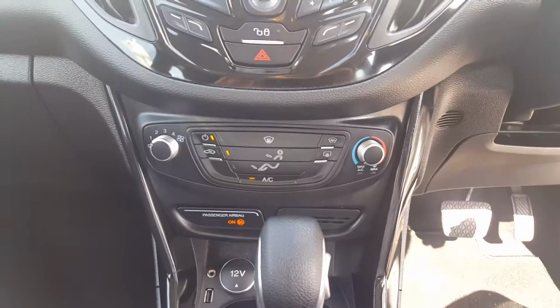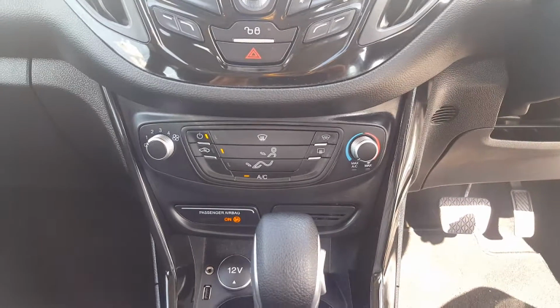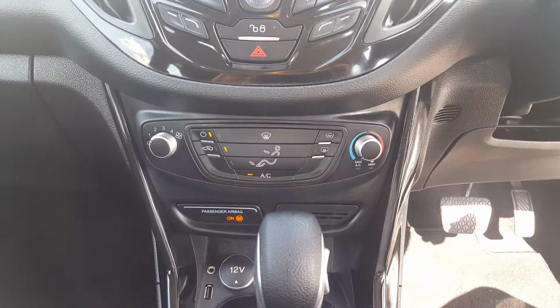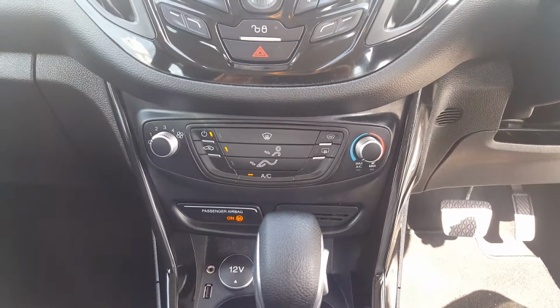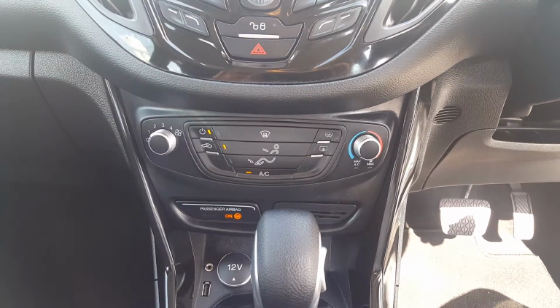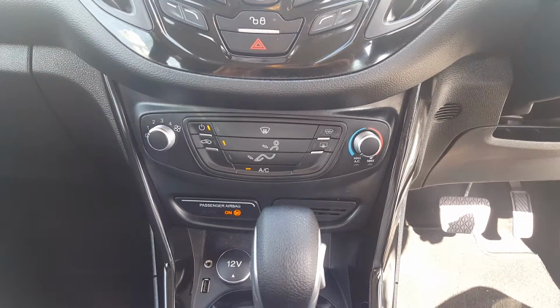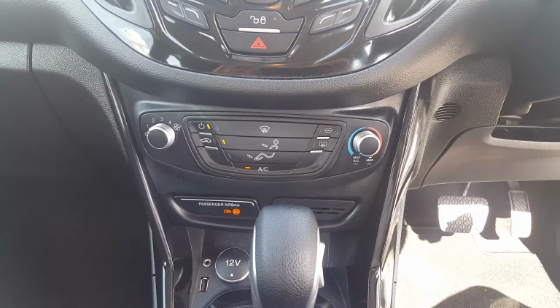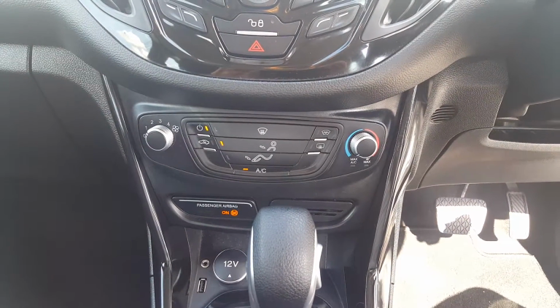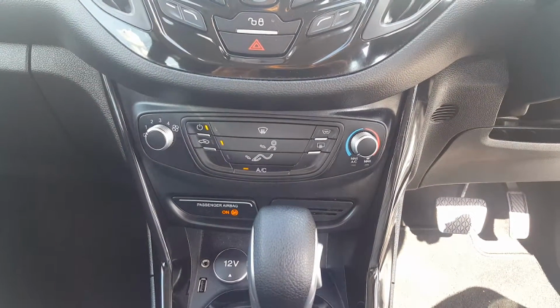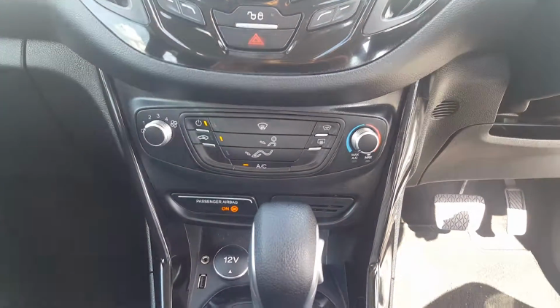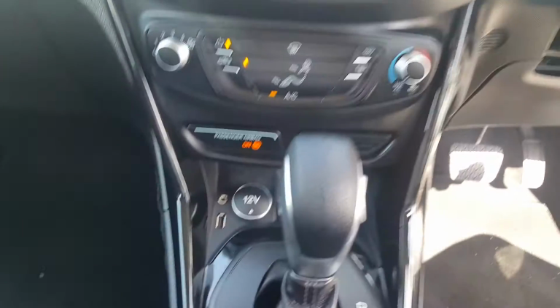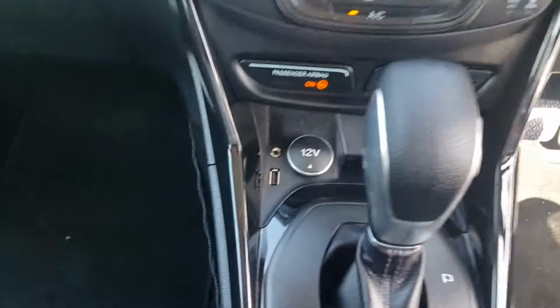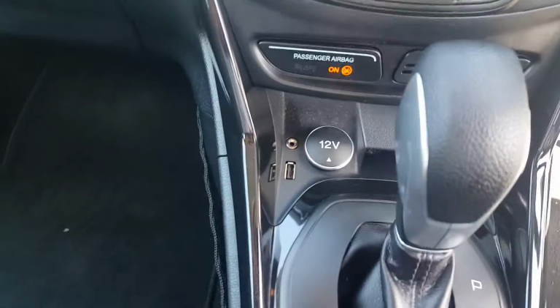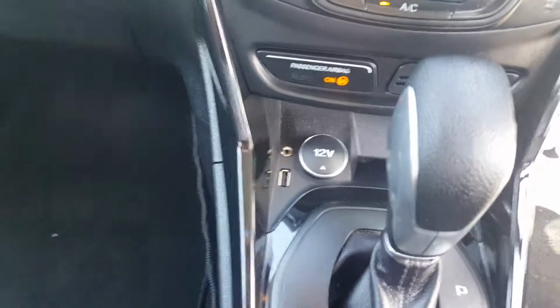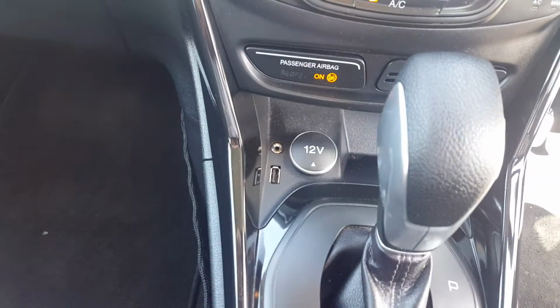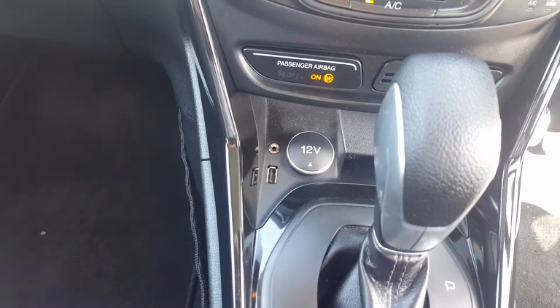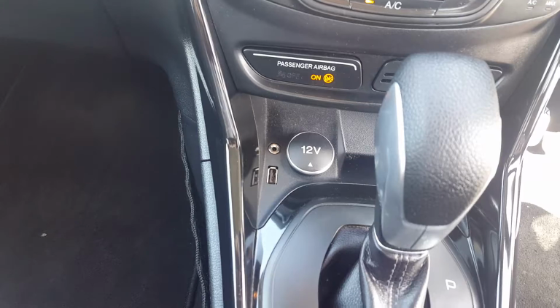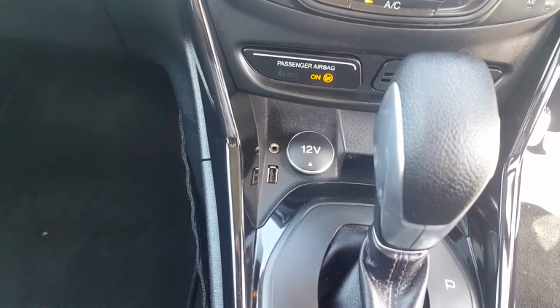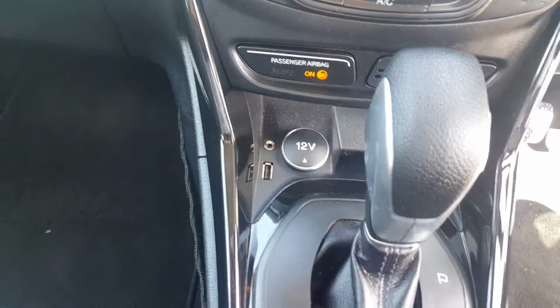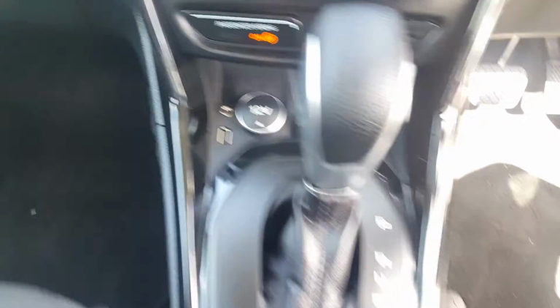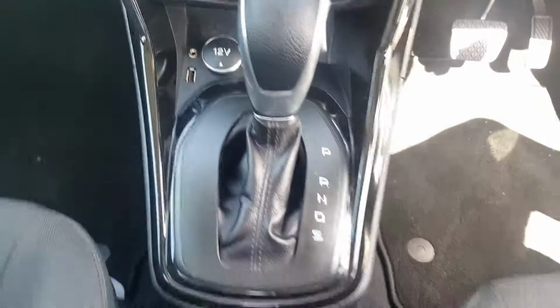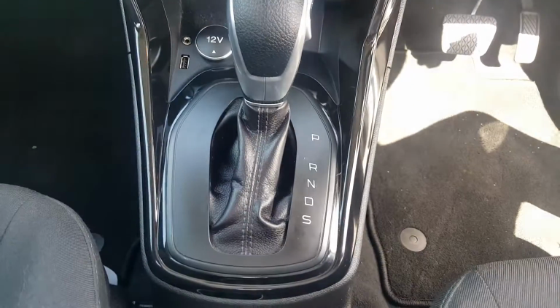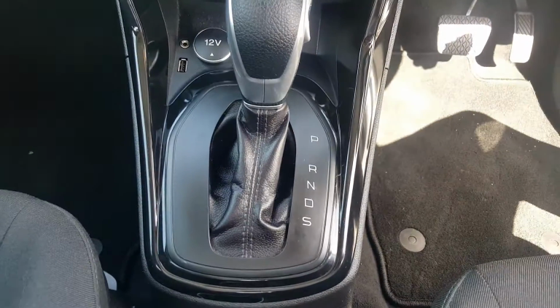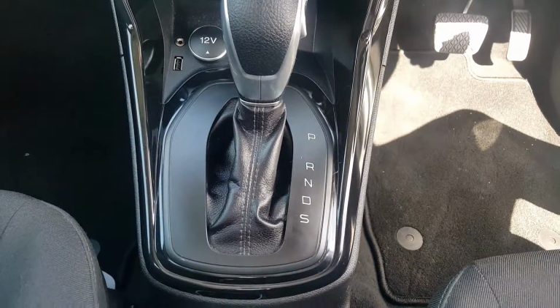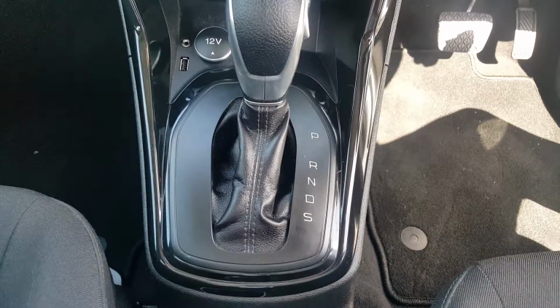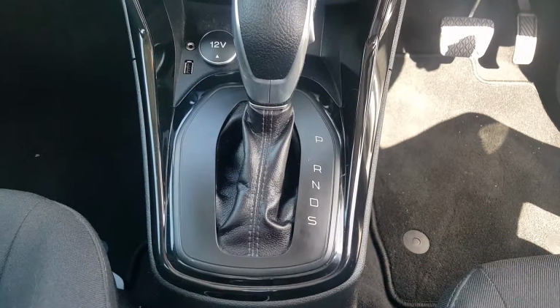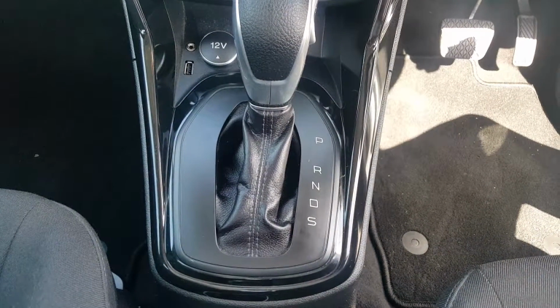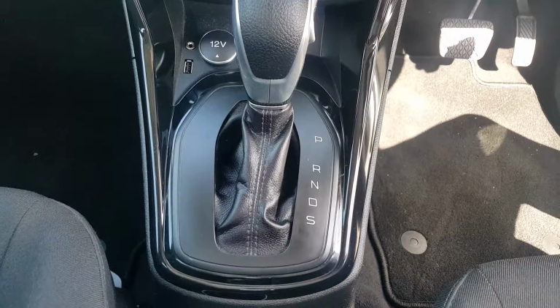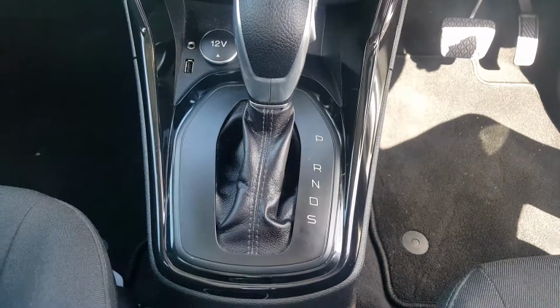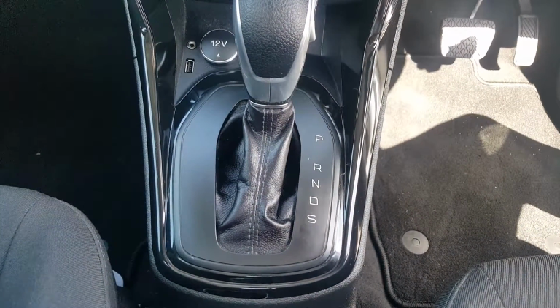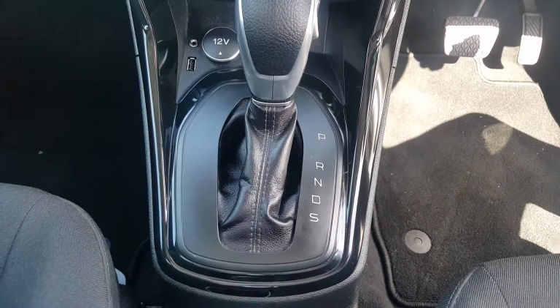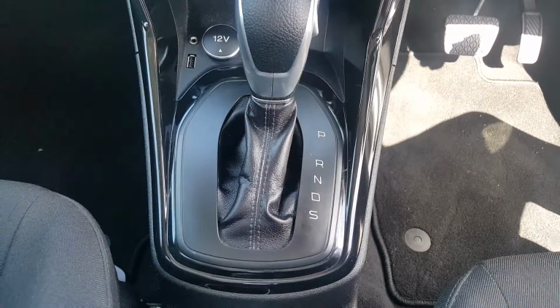You have your air conditioning and your Ford heated windscreen there, USB and auxiliary, and a 12-volt socket. And your PowerShift gearbox which has park, reverse, neutral, drive and sport.